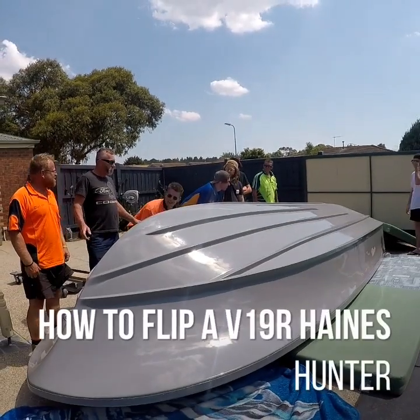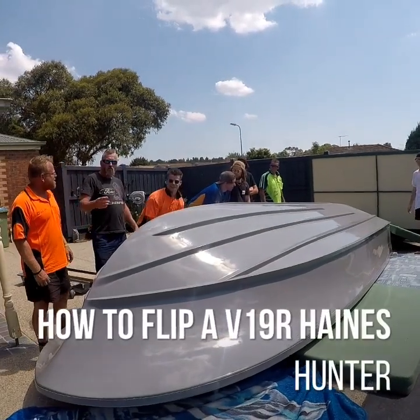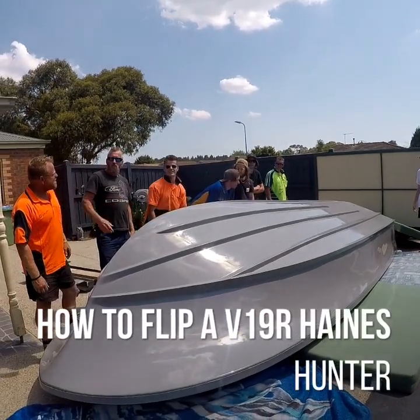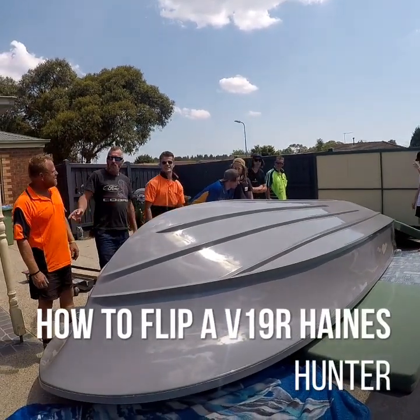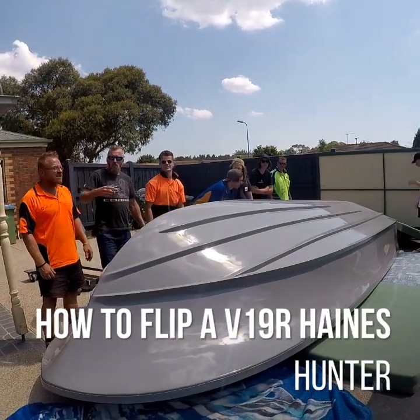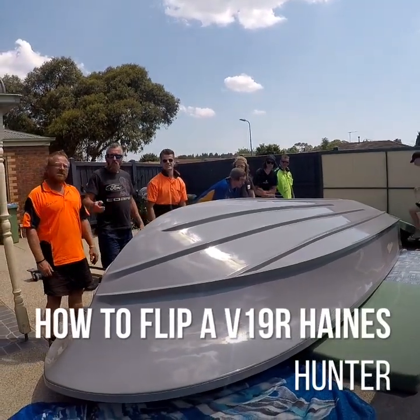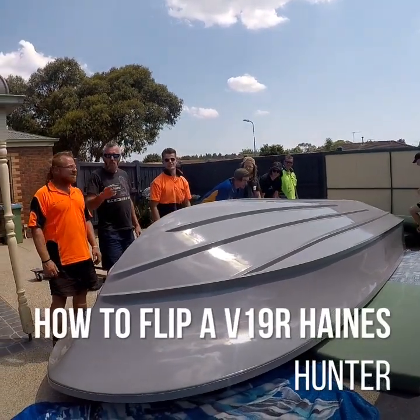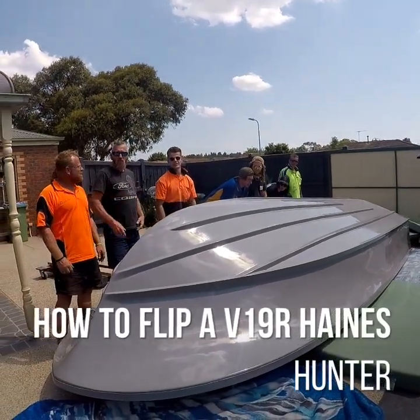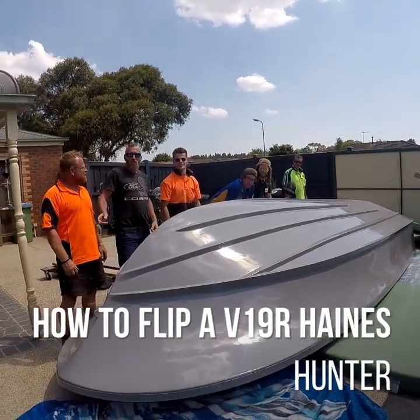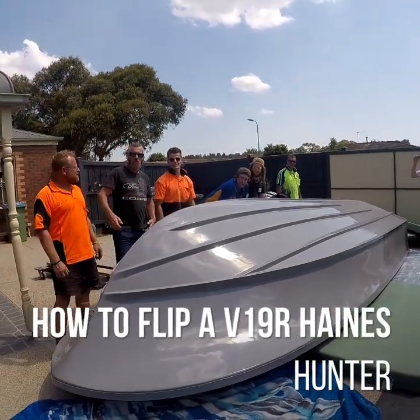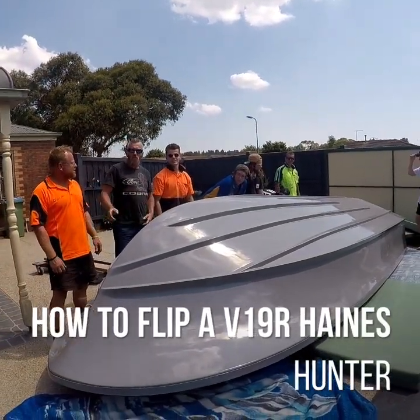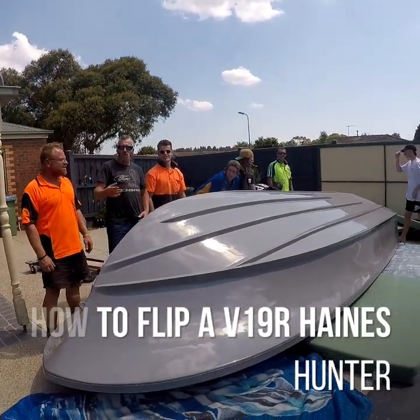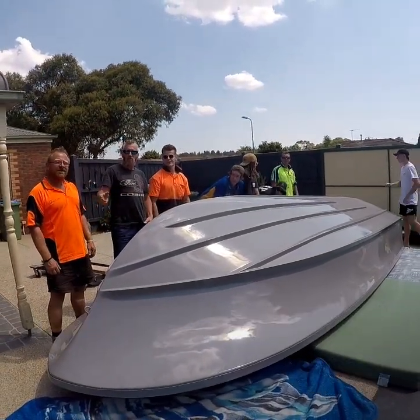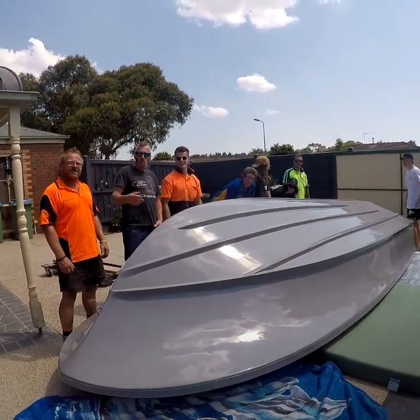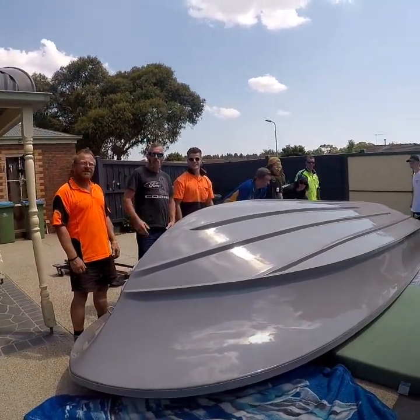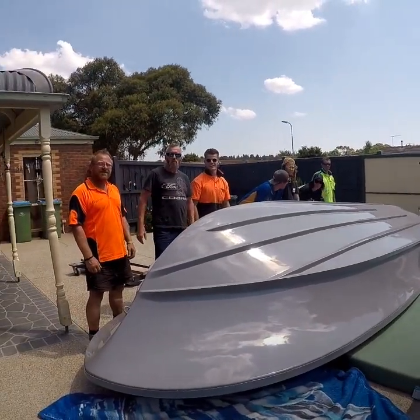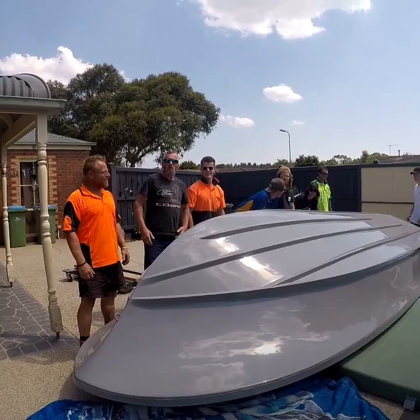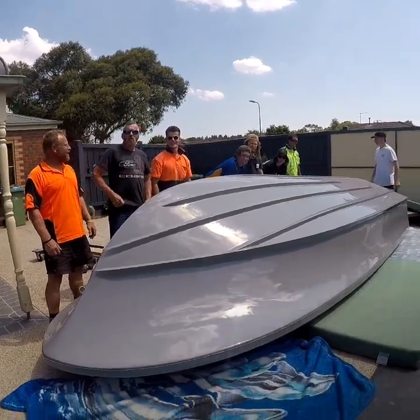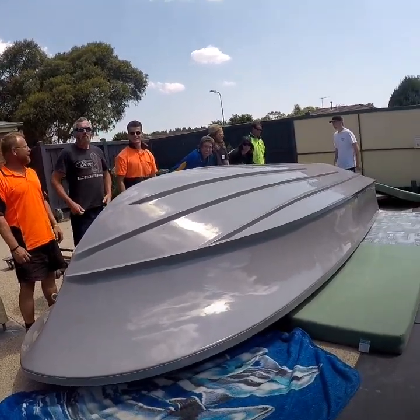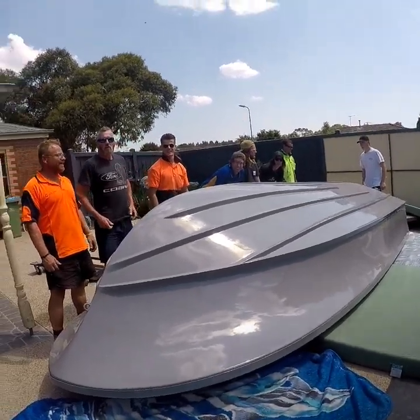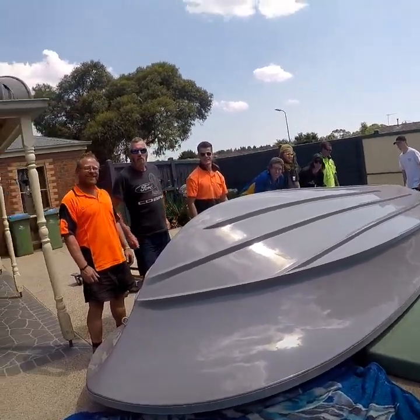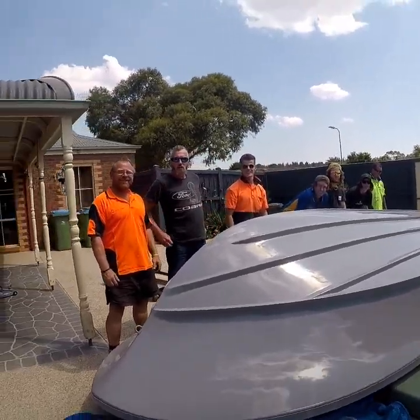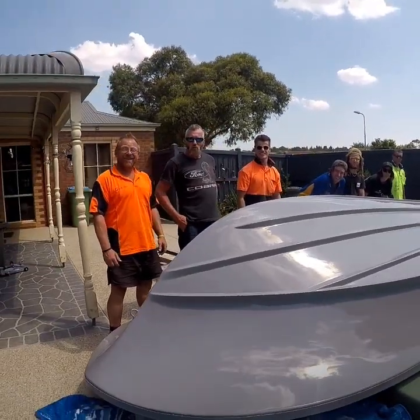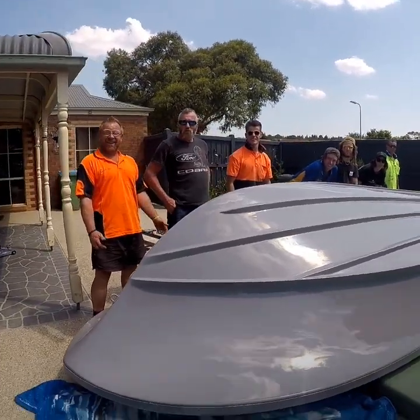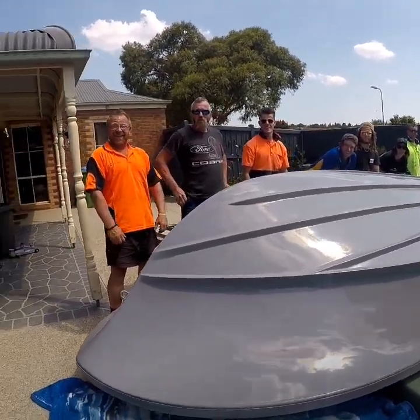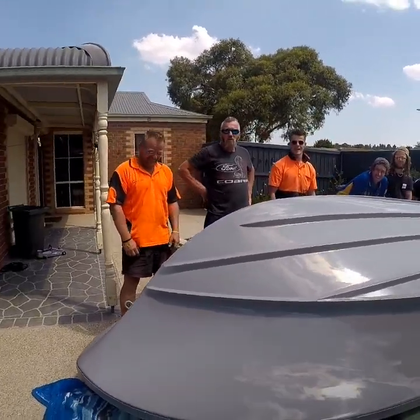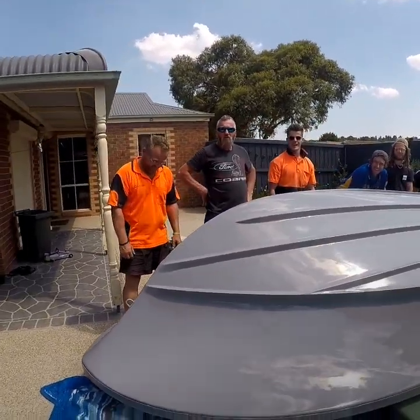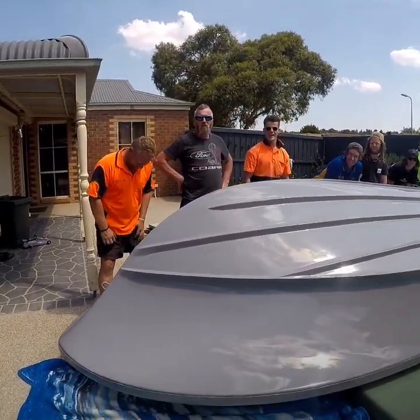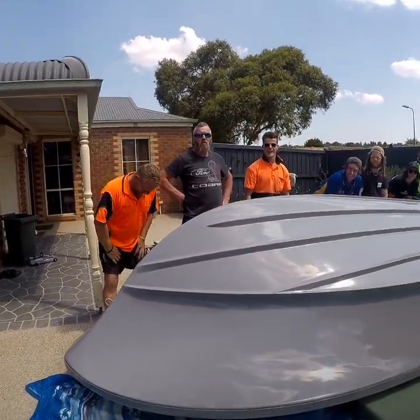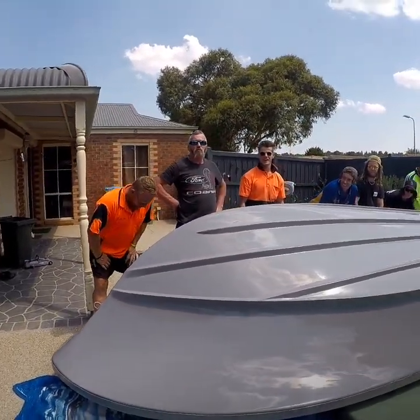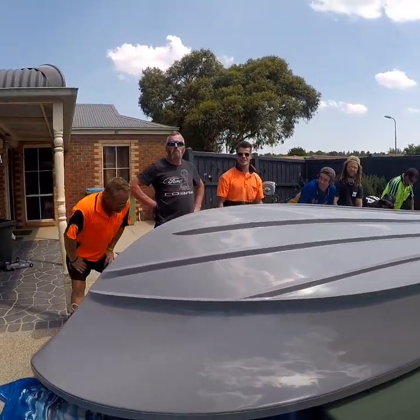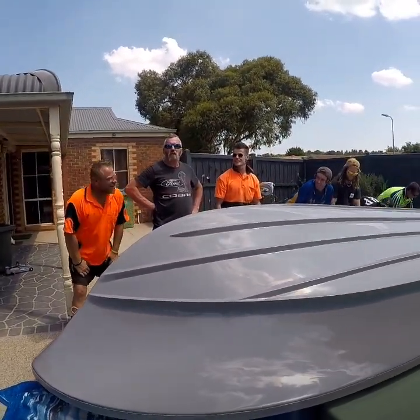All right, it's recording. Can you get everybody in it? I am. Can you move the camera a bit? Is that red dot flashing? Is it recording? Yeah. All right boys, here we go.